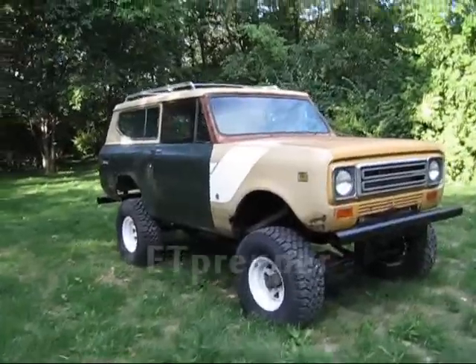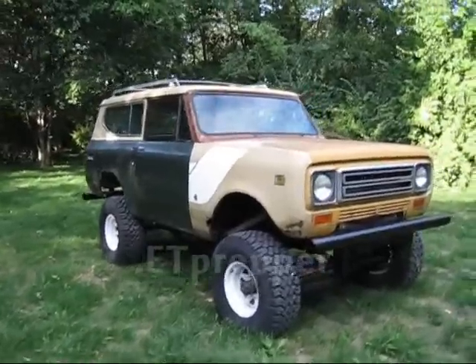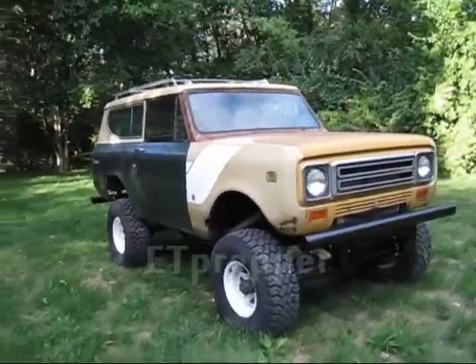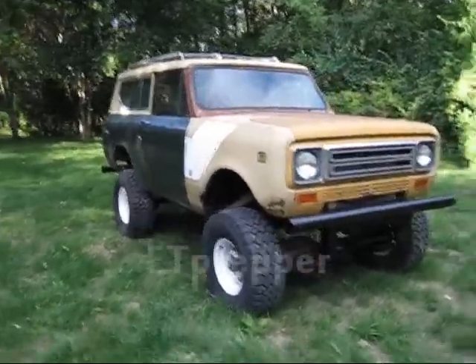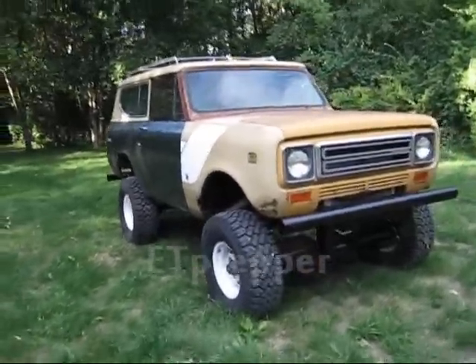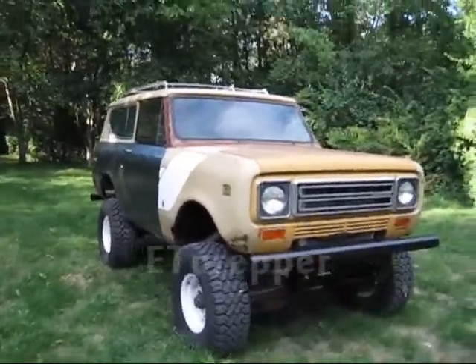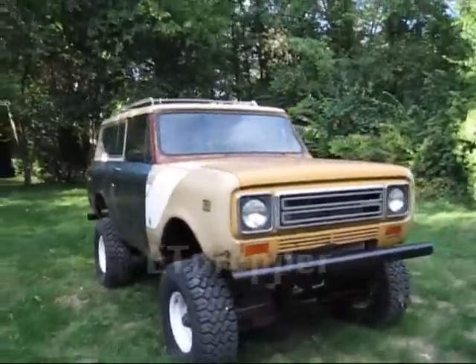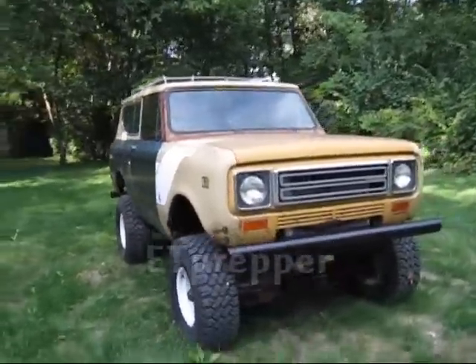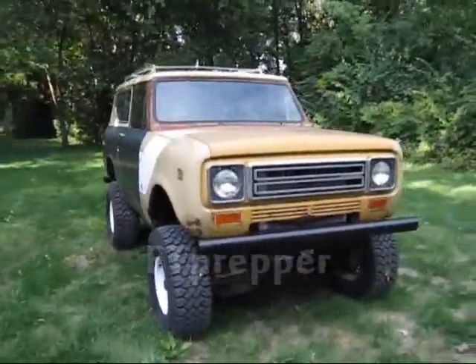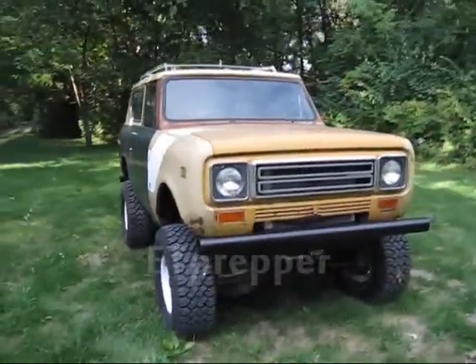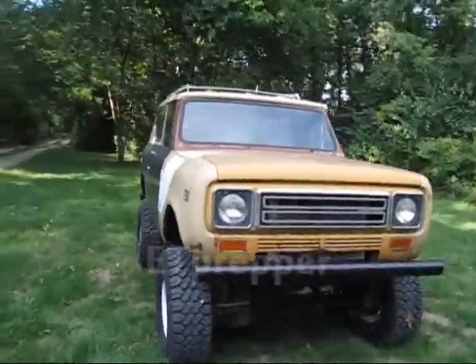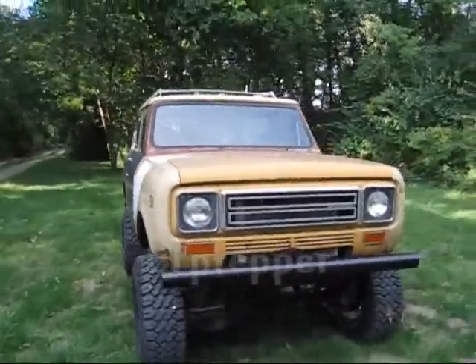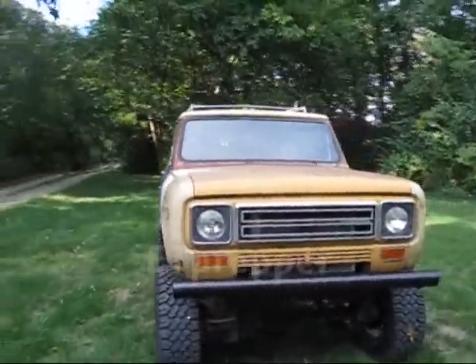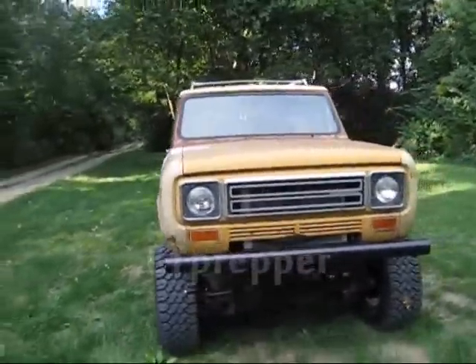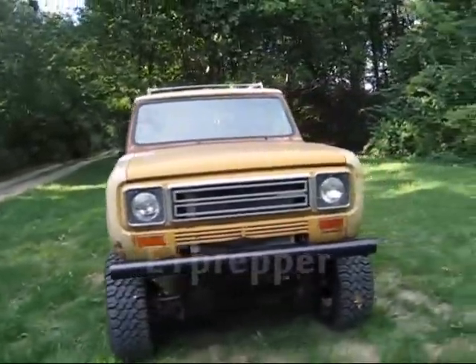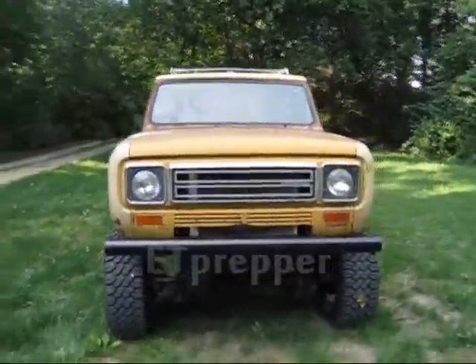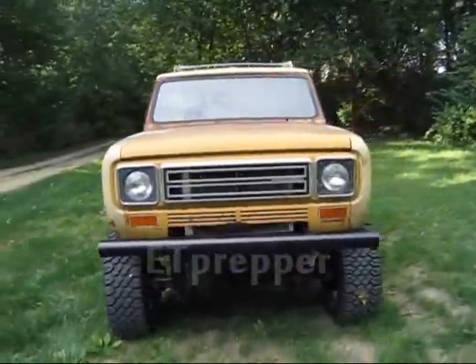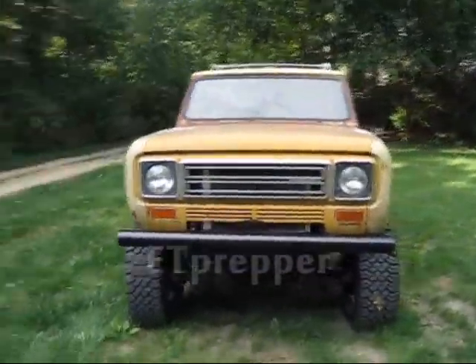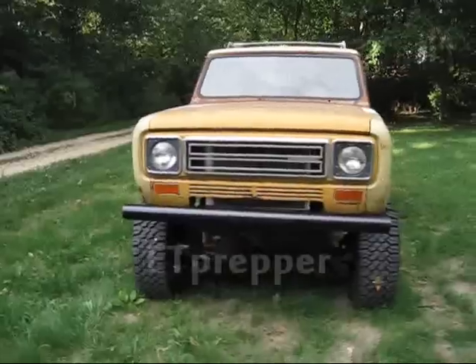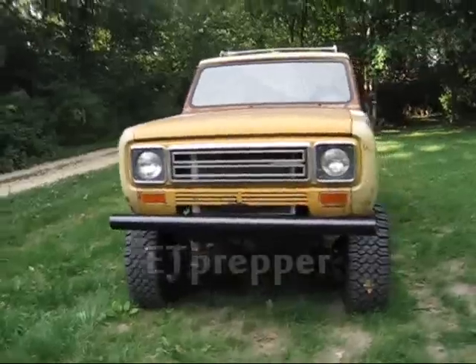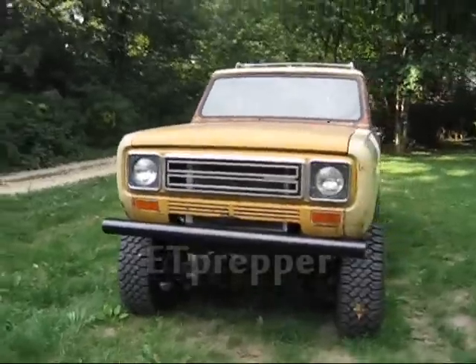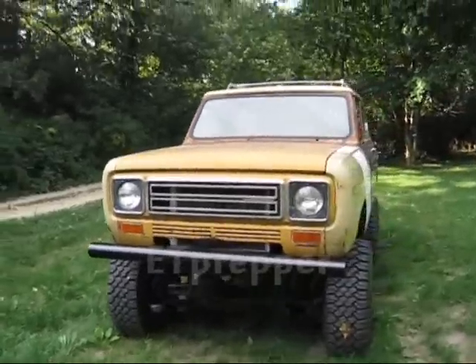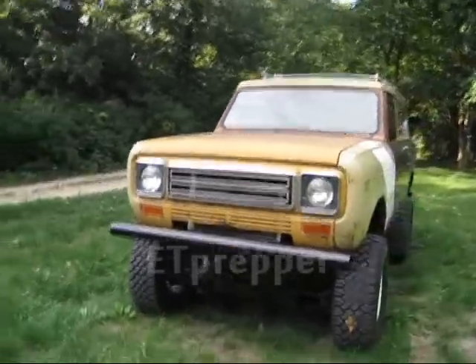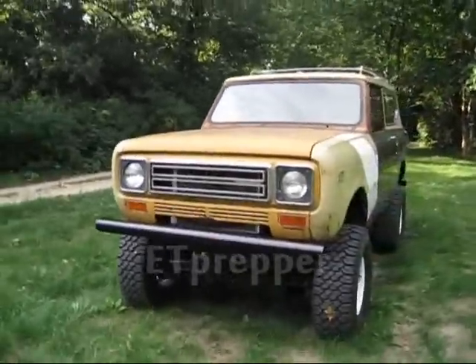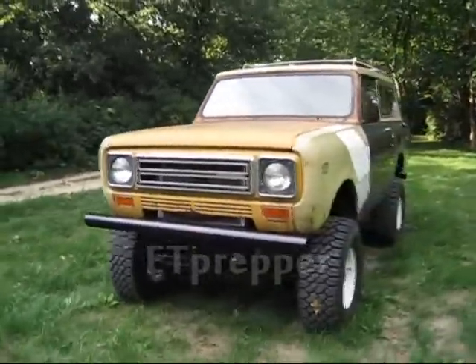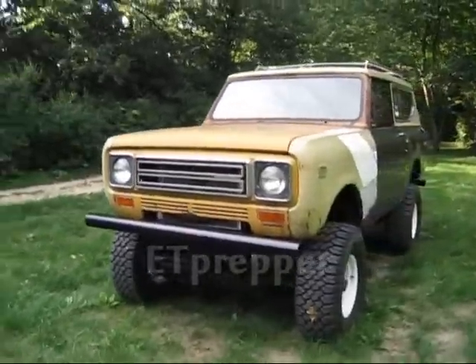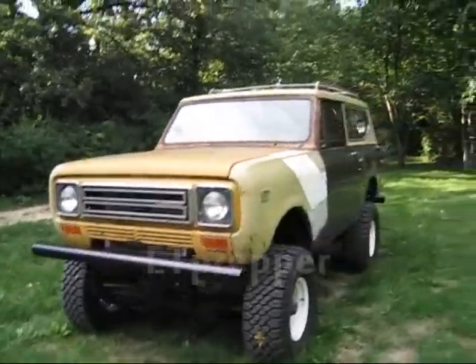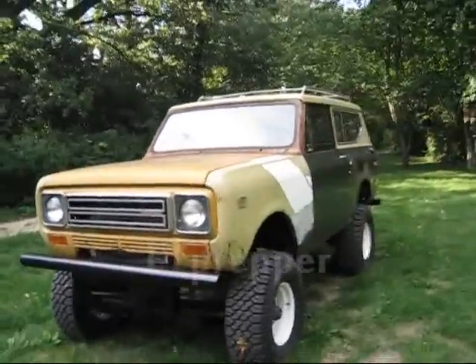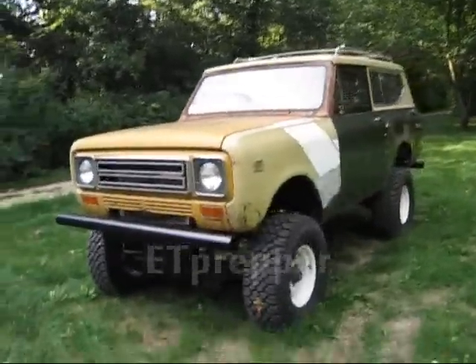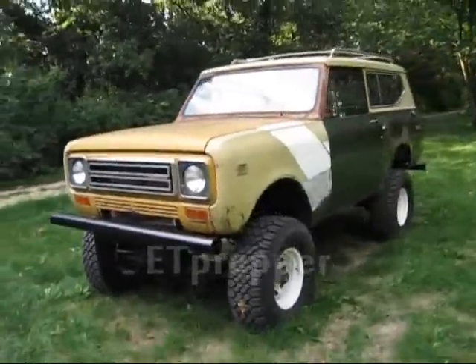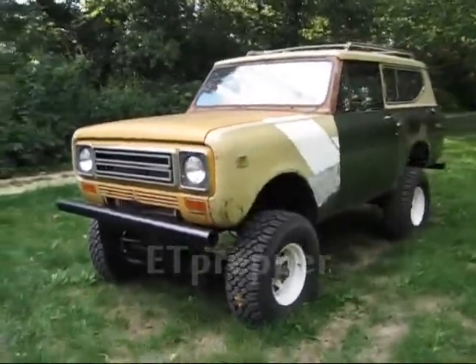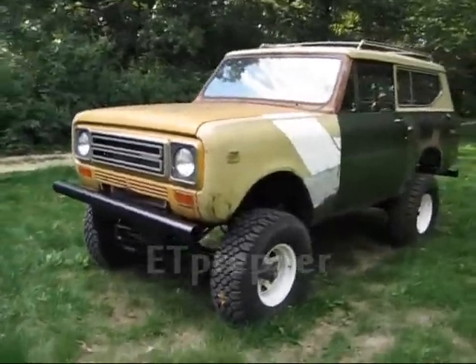All sorts of things. In today's volatile society, sooner or later we're going to have a time where we're going to have to get out, and get out quick. And we have to be ready to go.